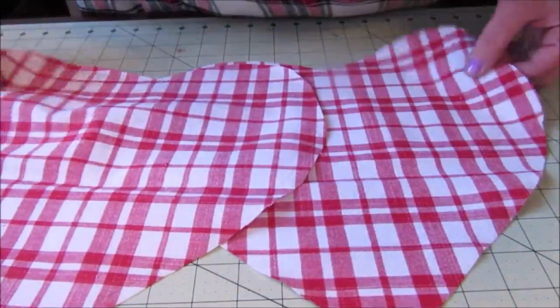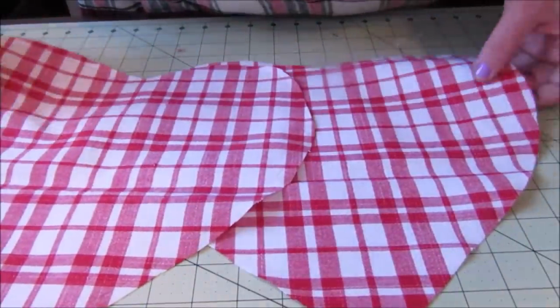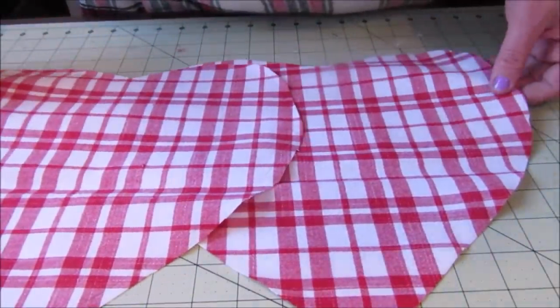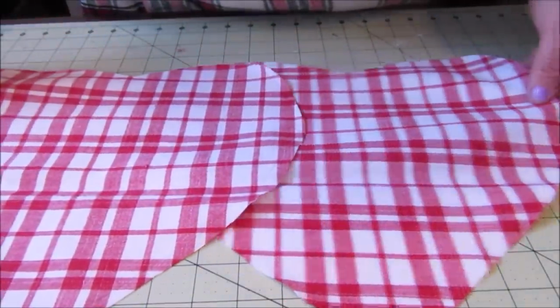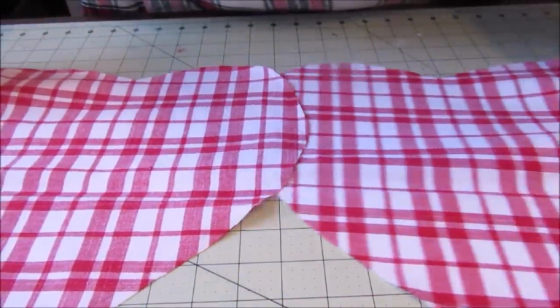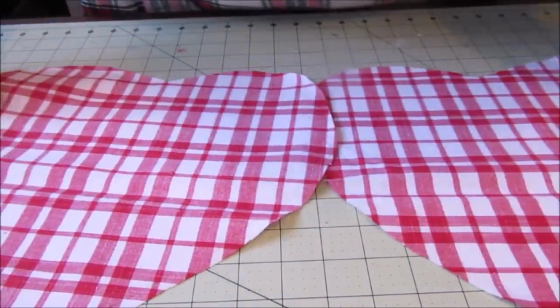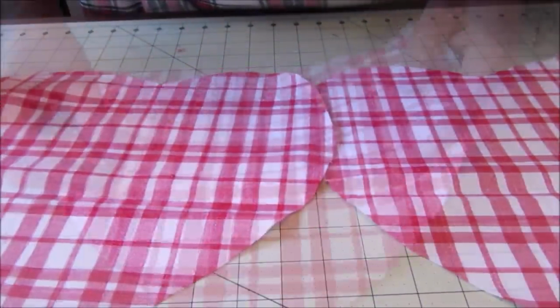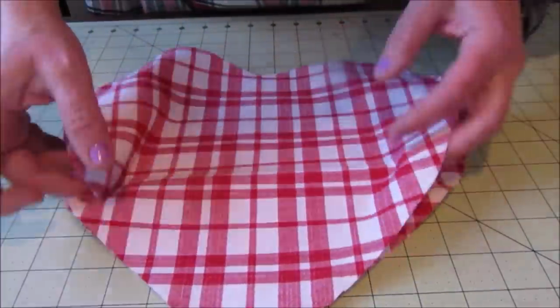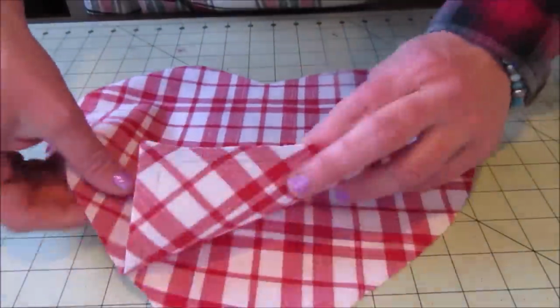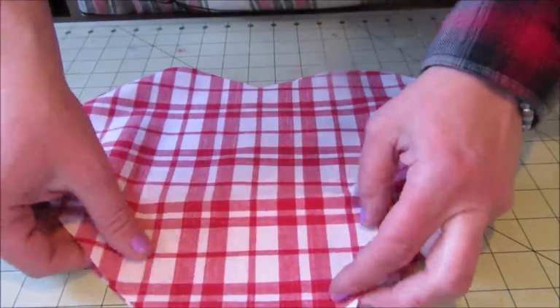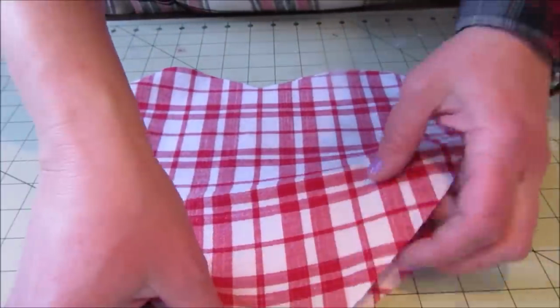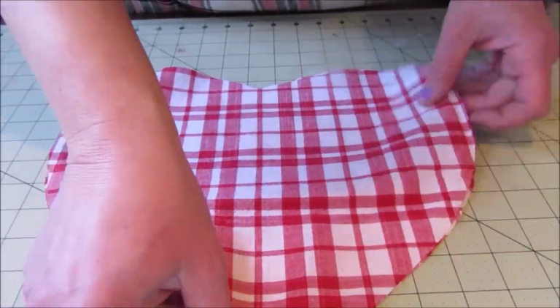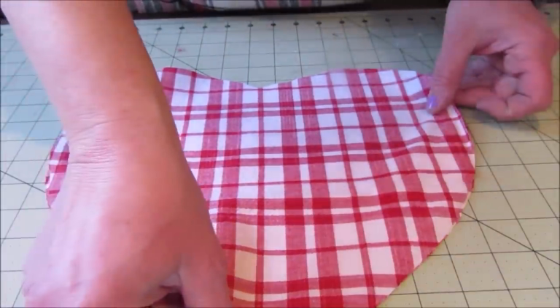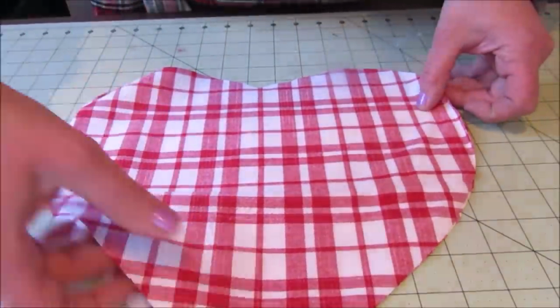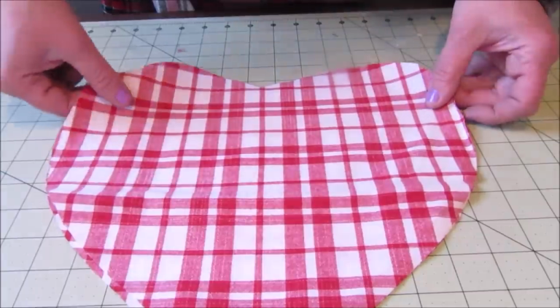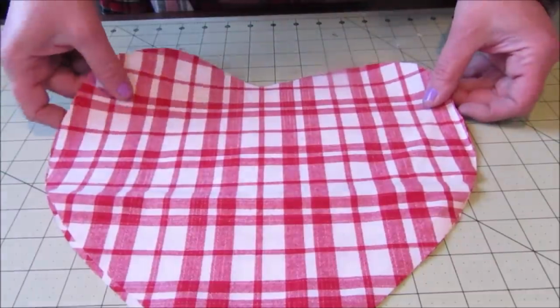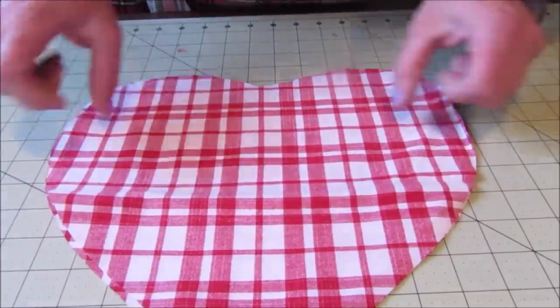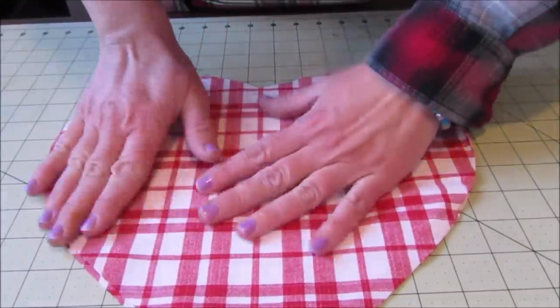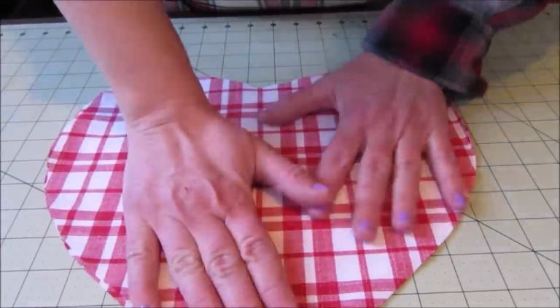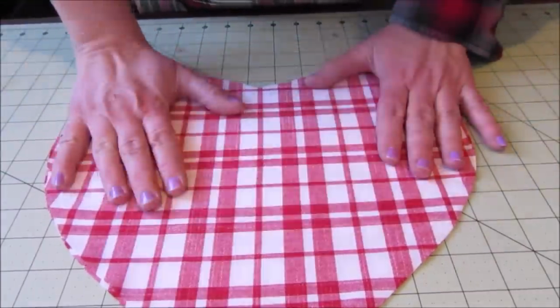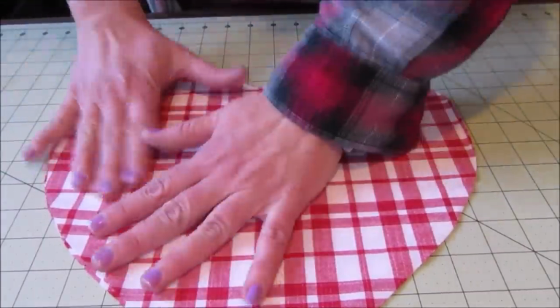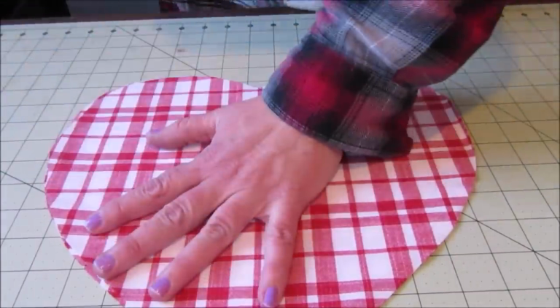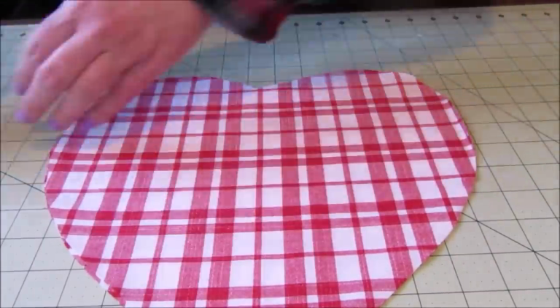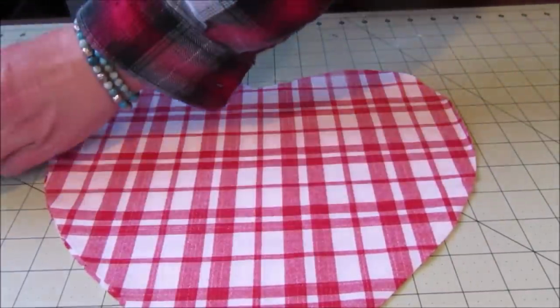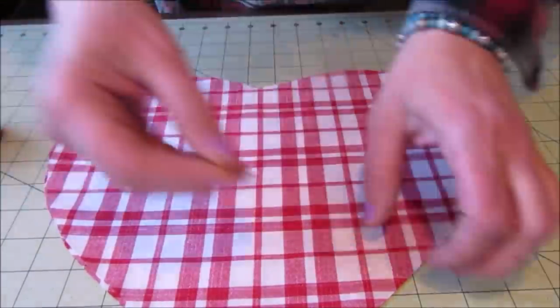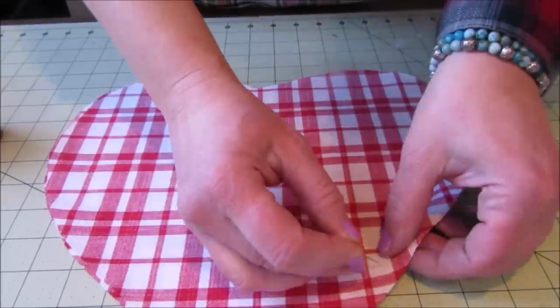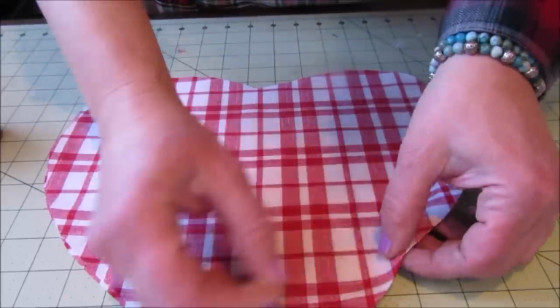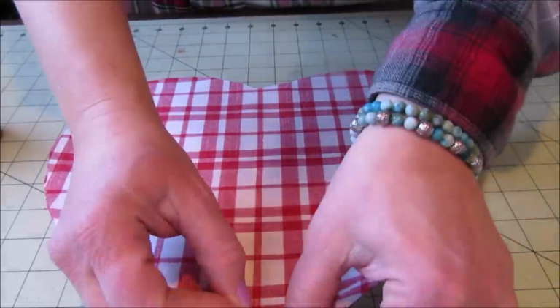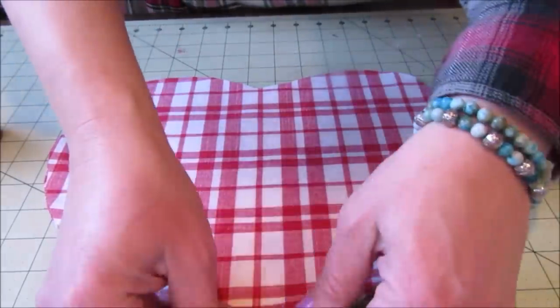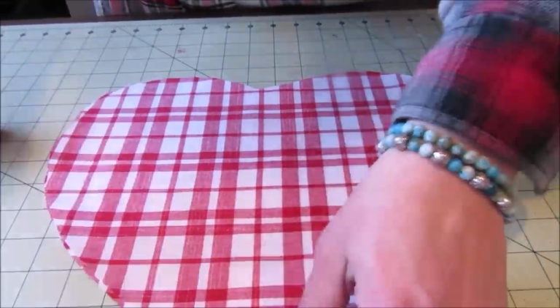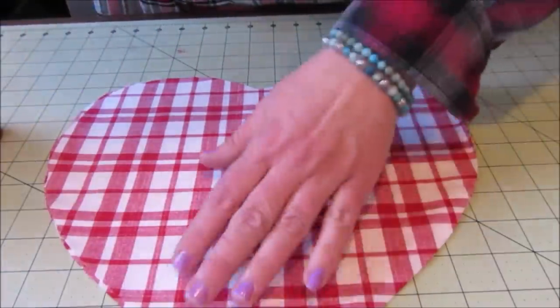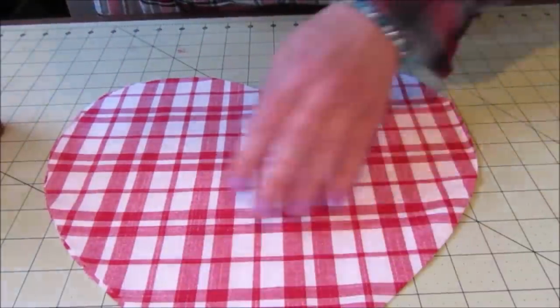So when you go to make your own, make the template slightly larger, or do what I did and cut the fabric larger. Once you have two pieces cut out, layer them right sides together and pin to hold them in place.